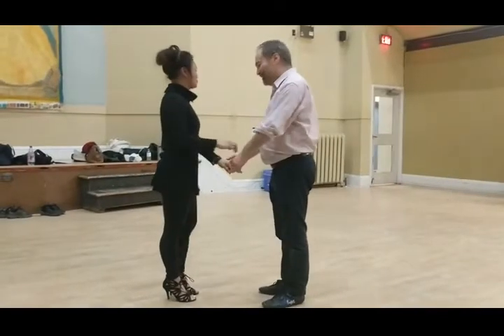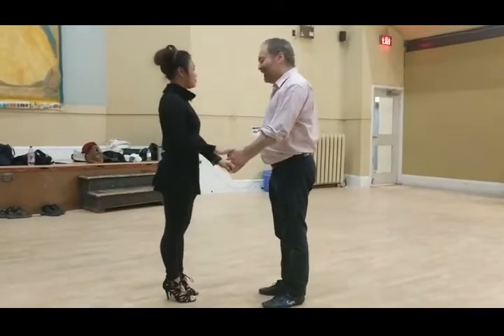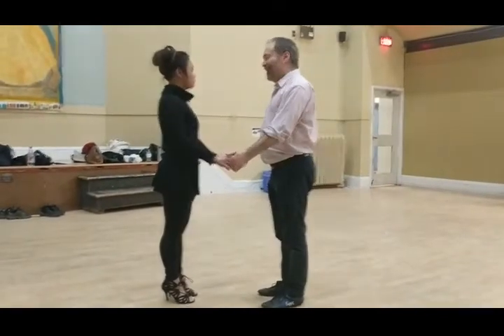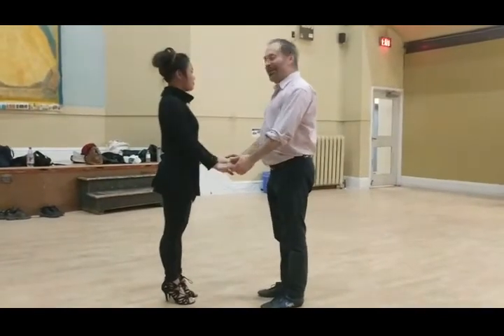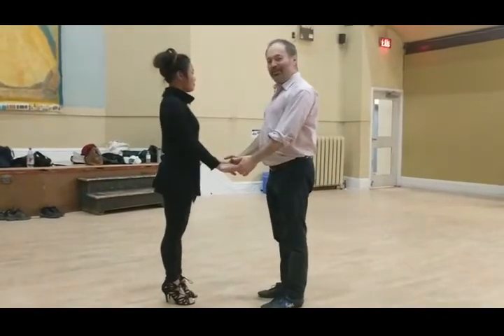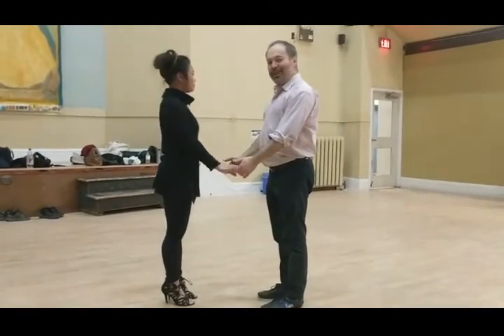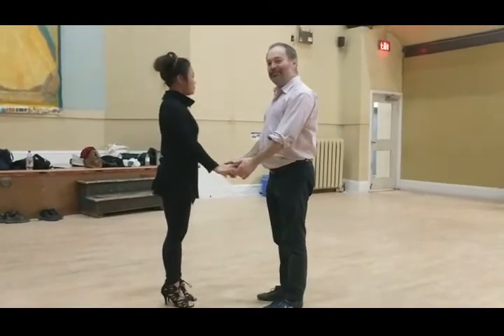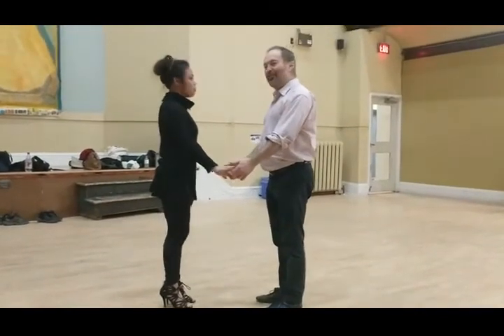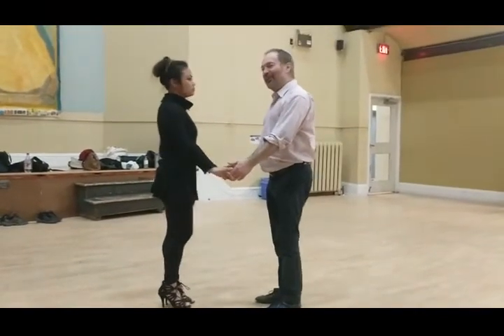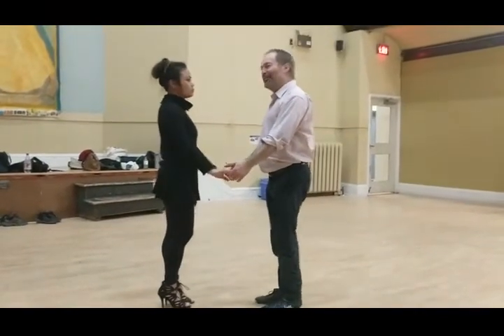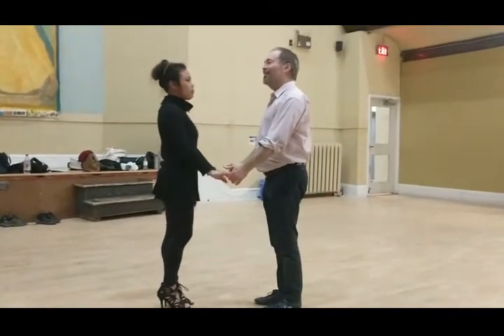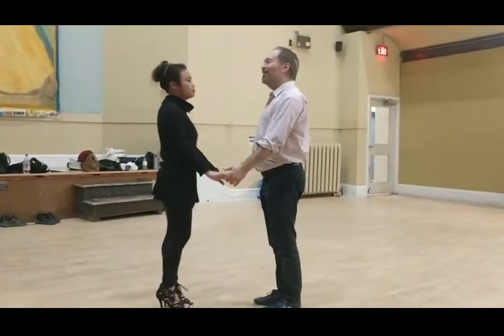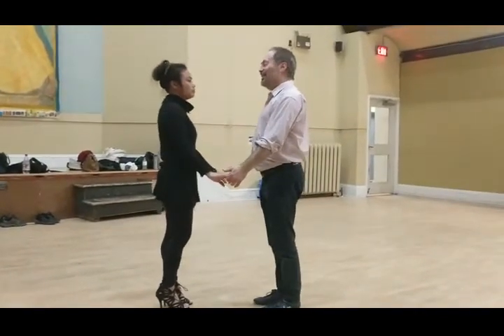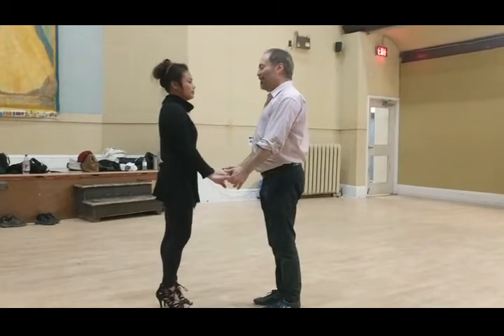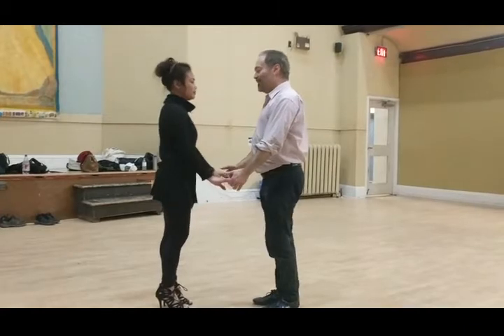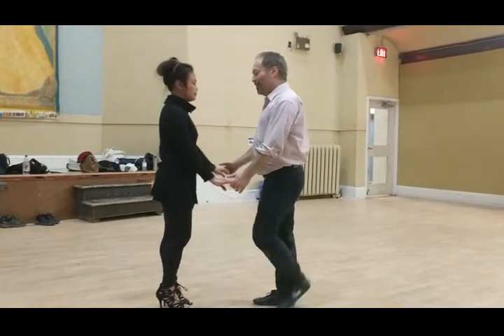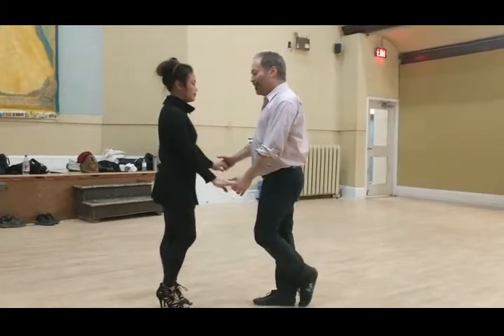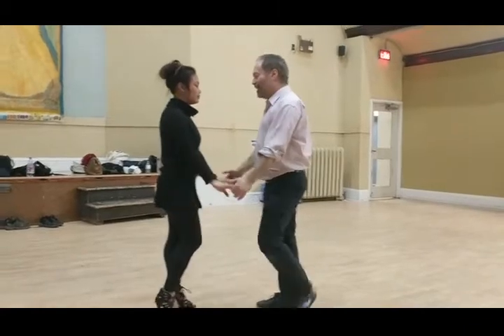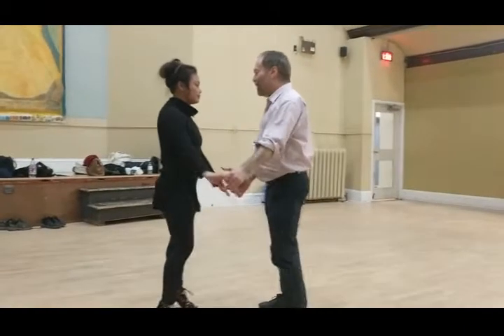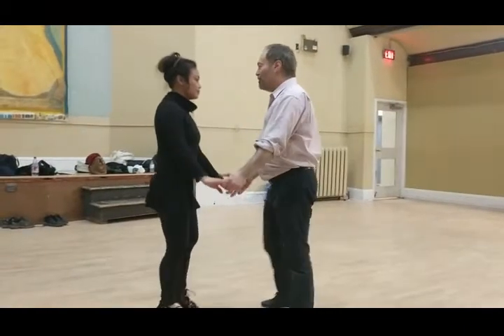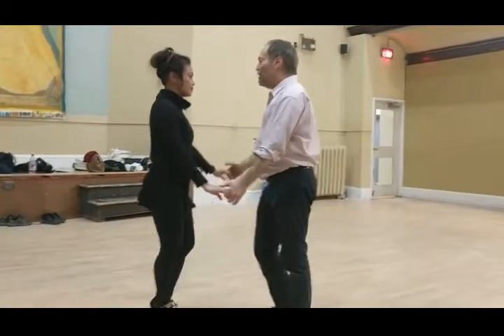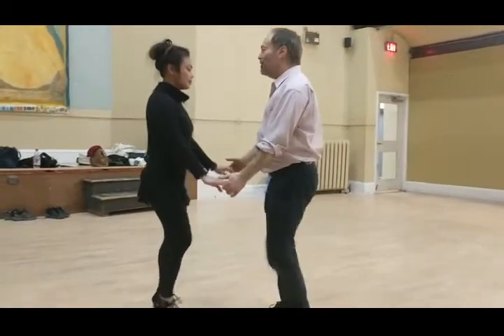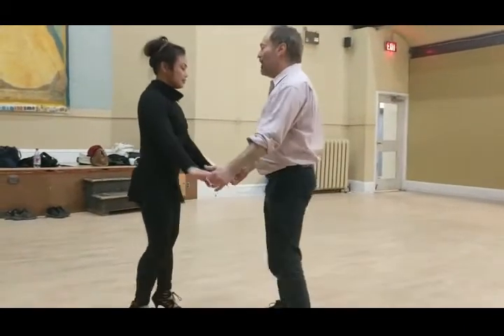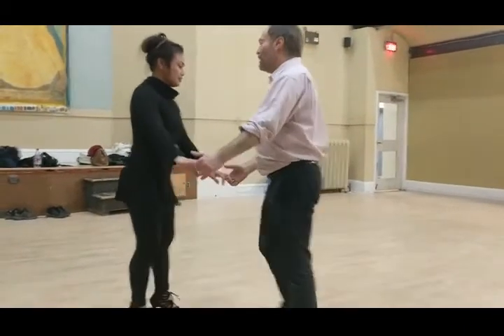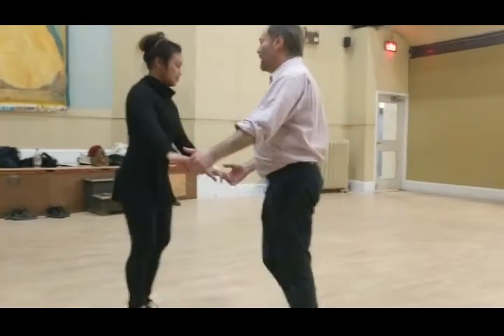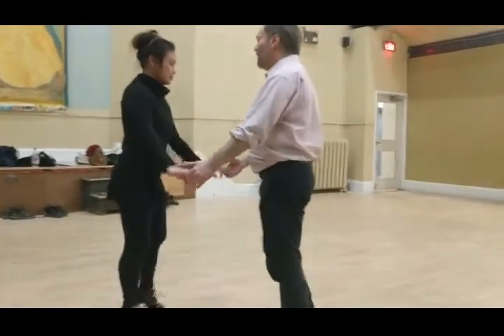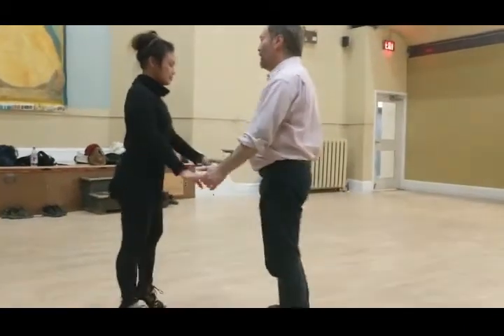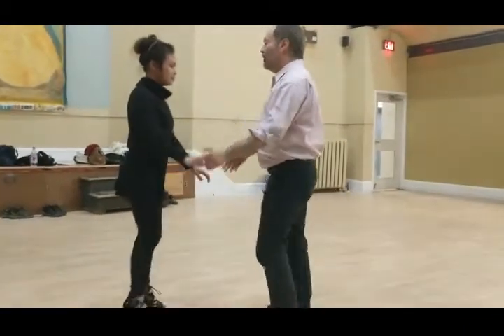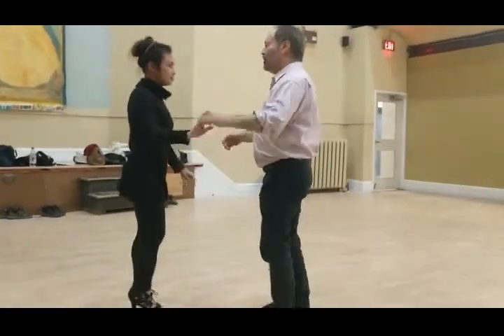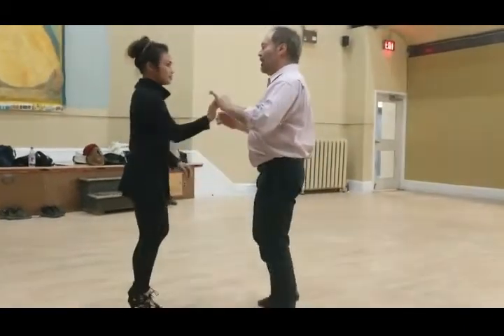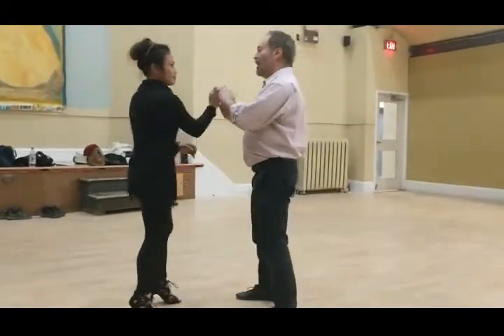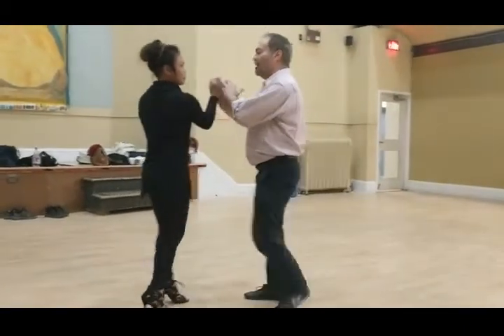Okay, so our bachata move for tonight. We start with the basic — bum, bum, bum, bum, bum — and we change hands.